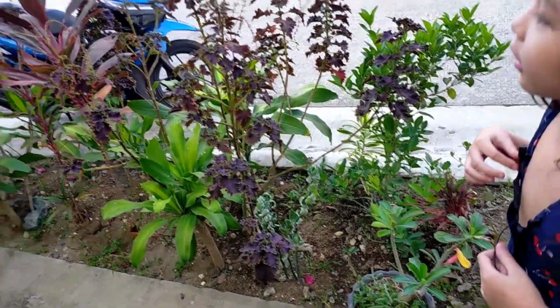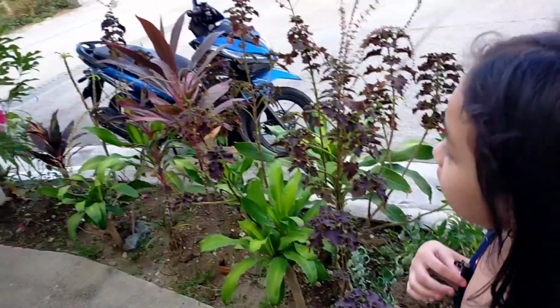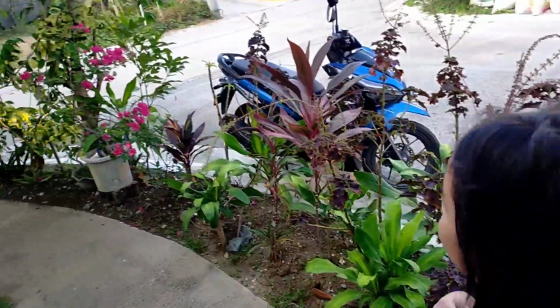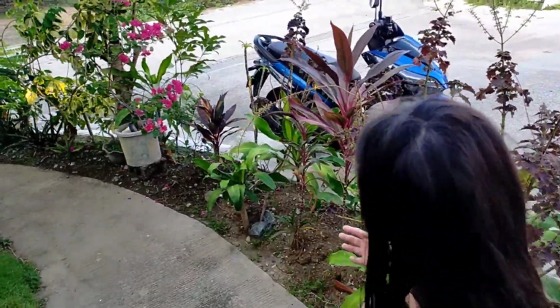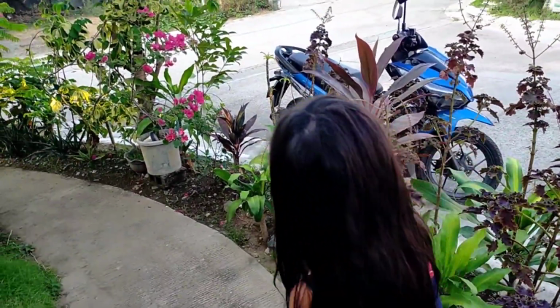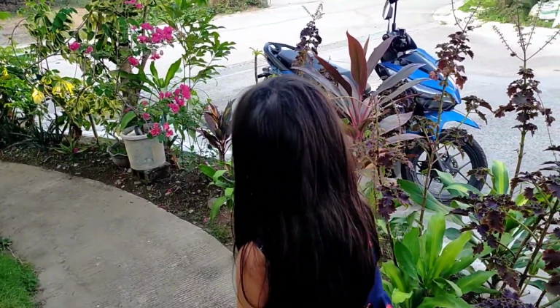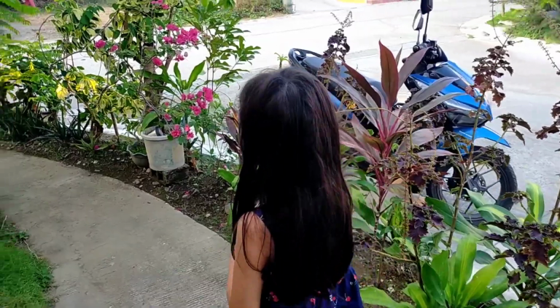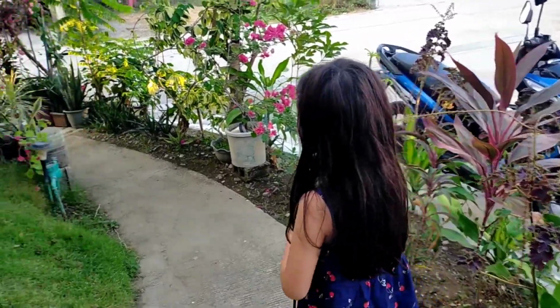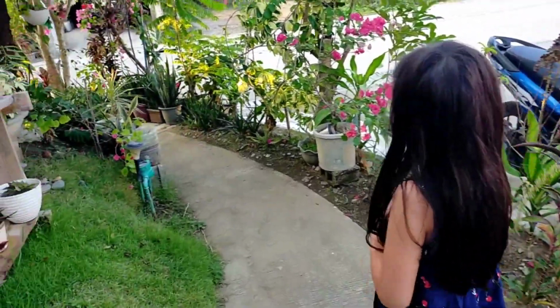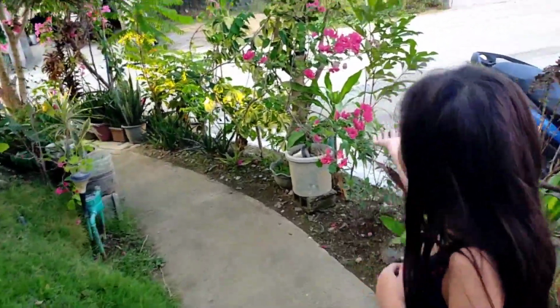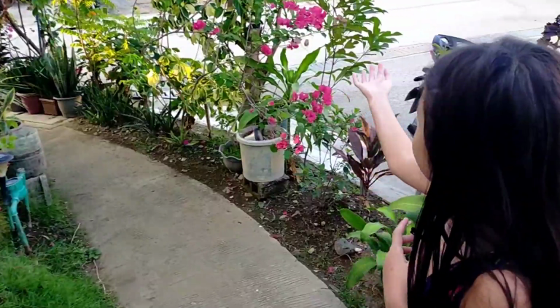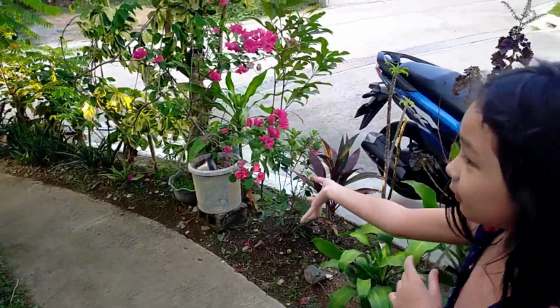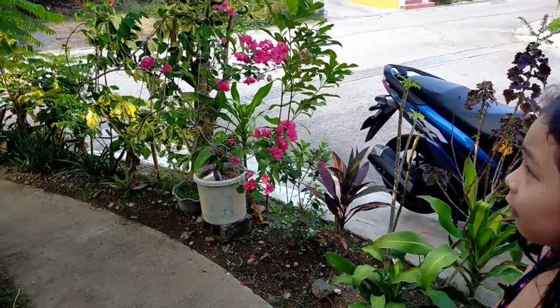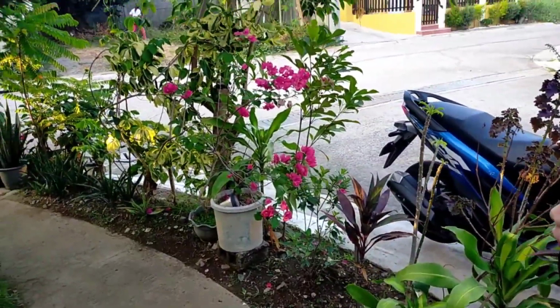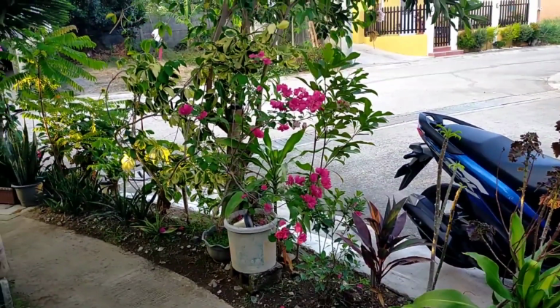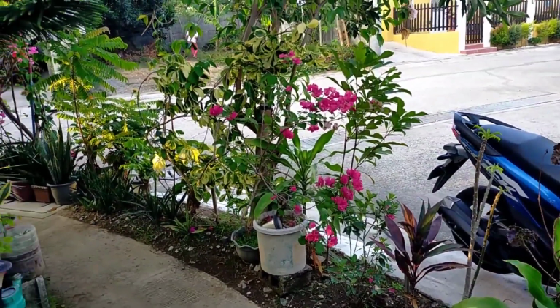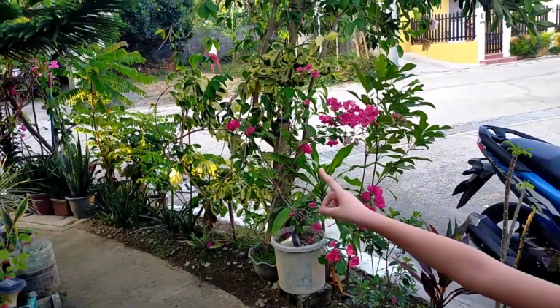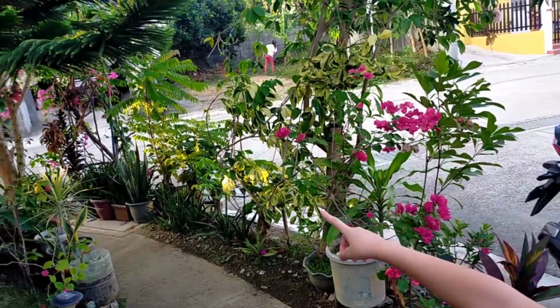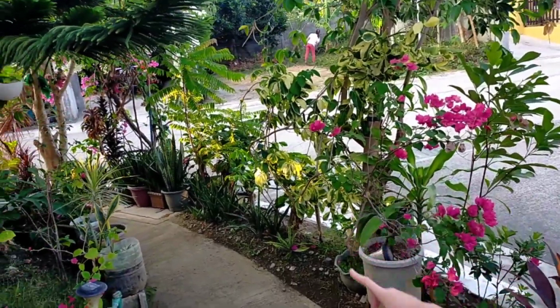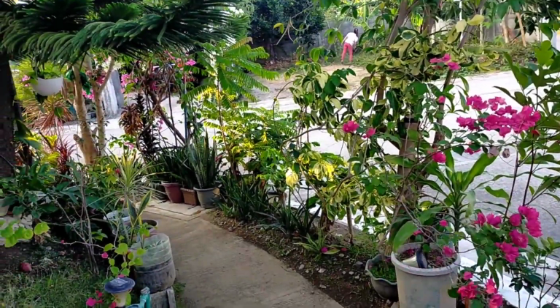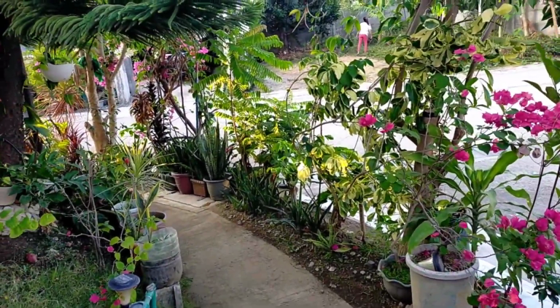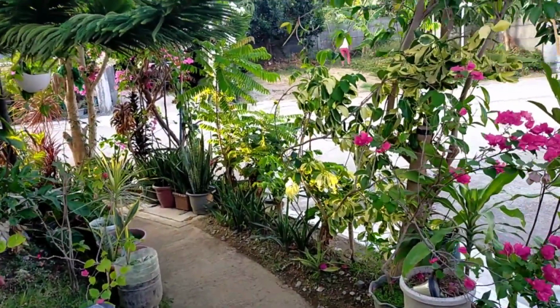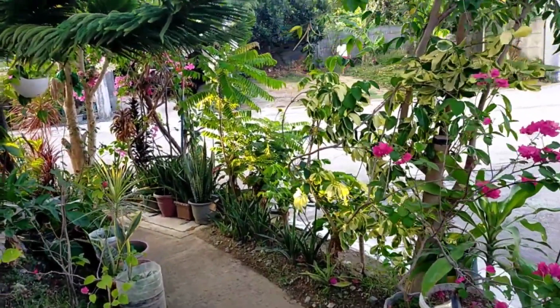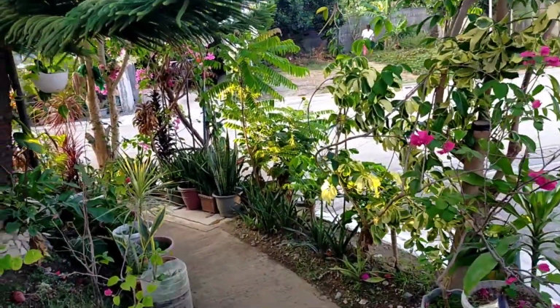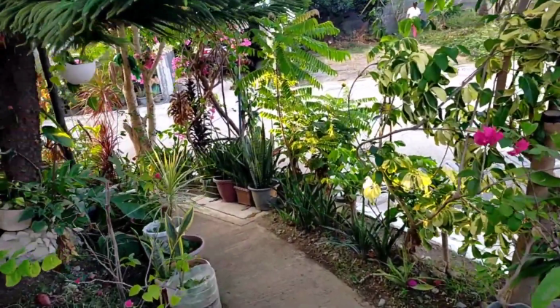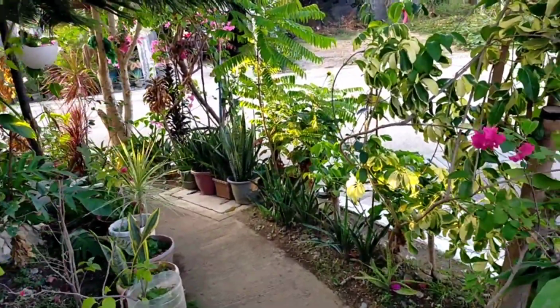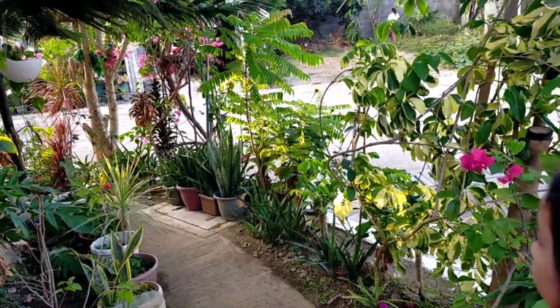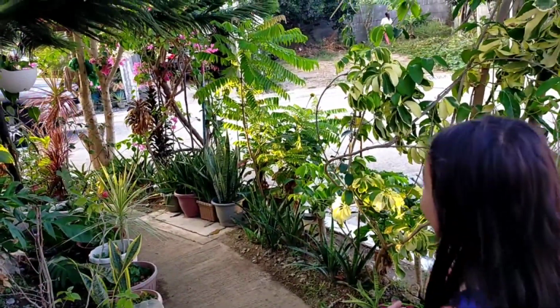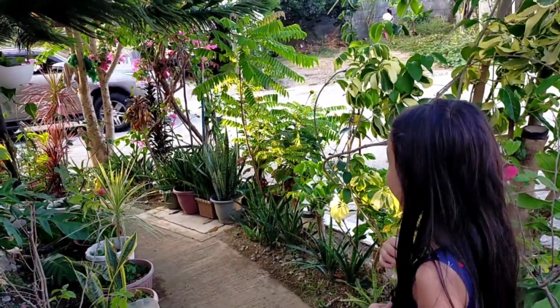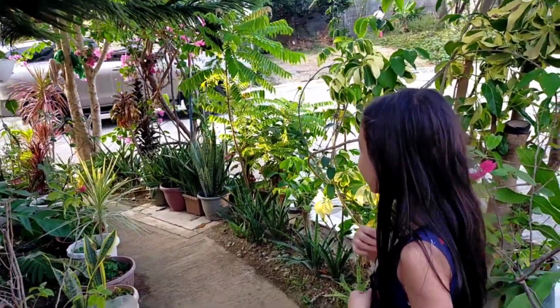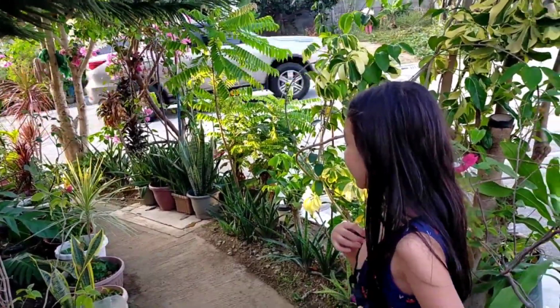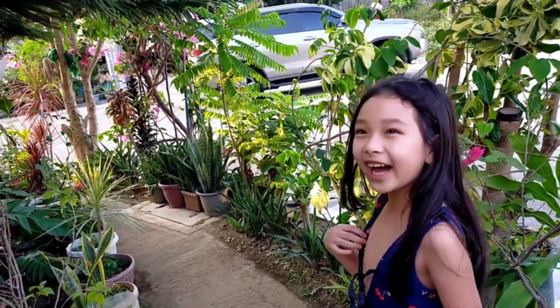Okay, let's continue. Over here there are so many flowers, and the other side has flowers too. Oh — a cat!